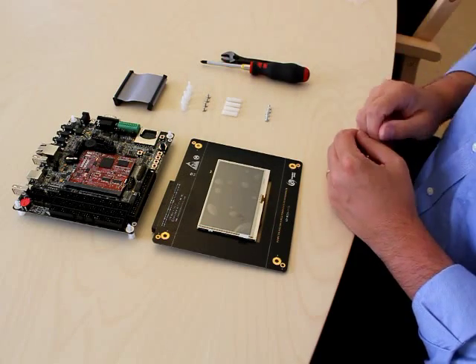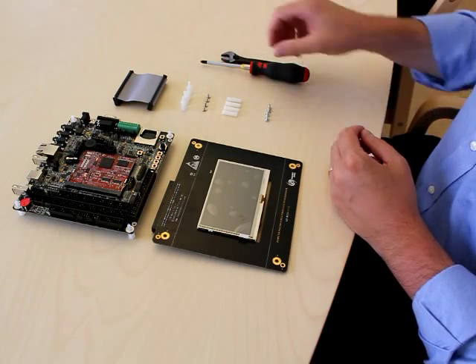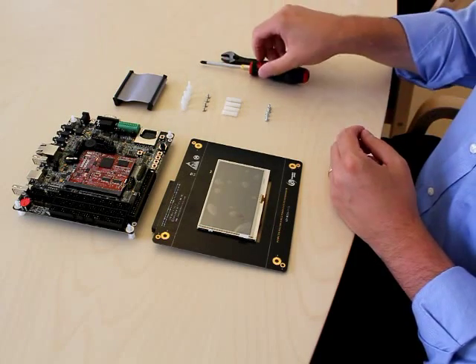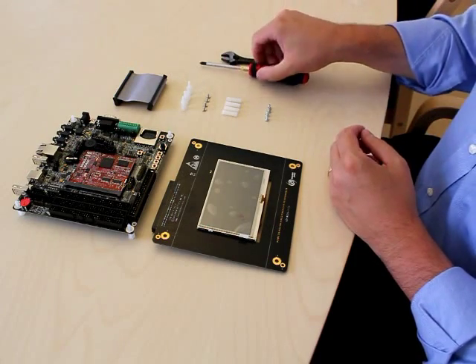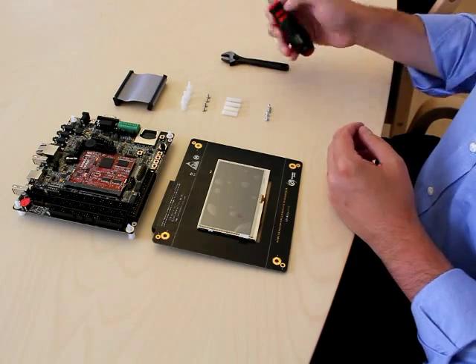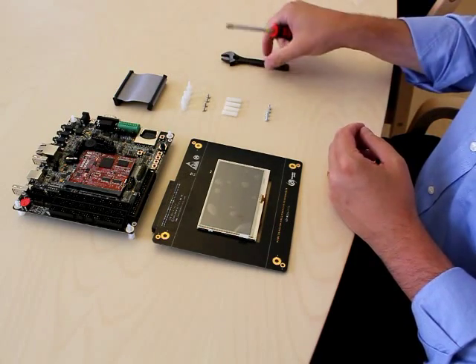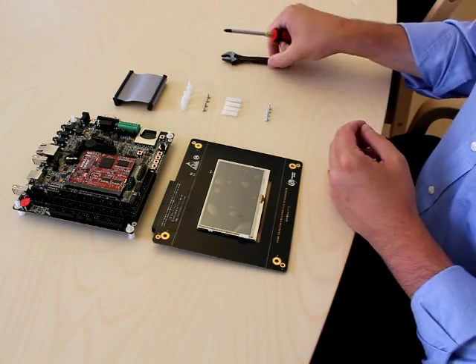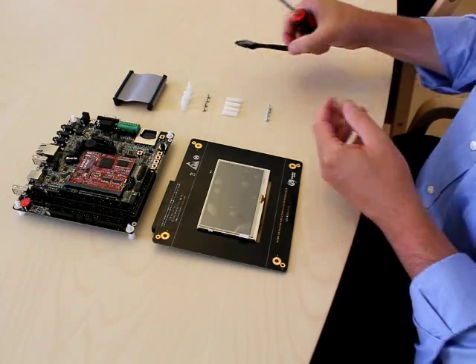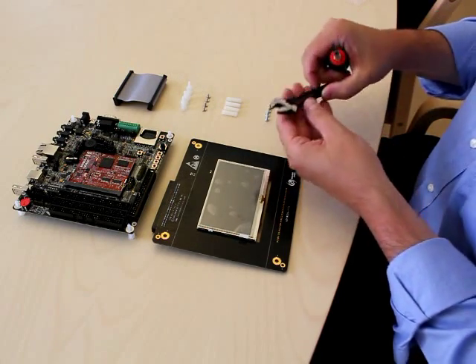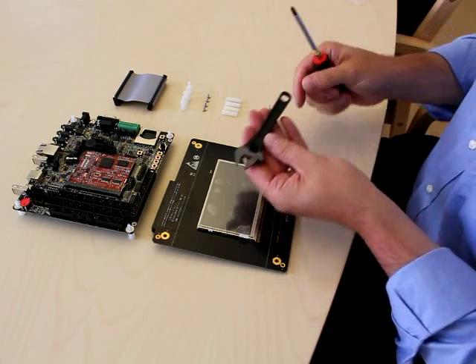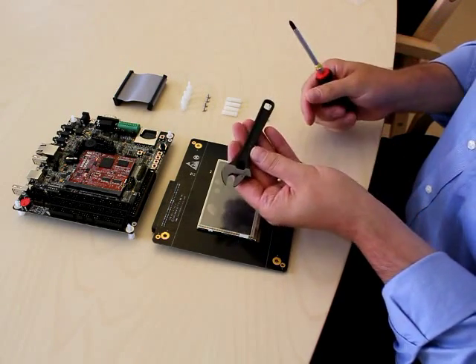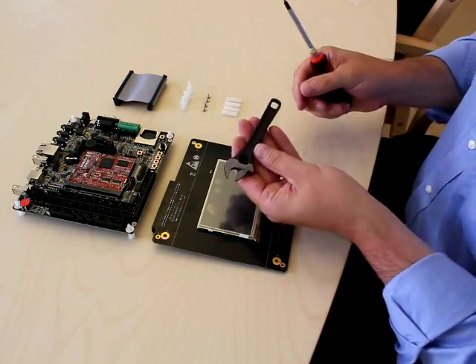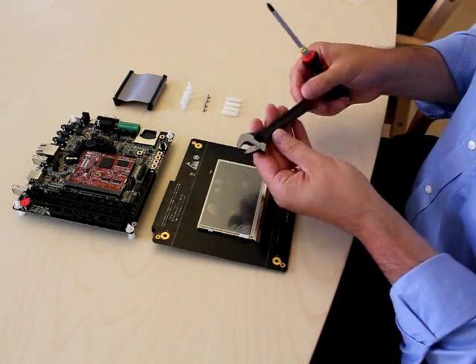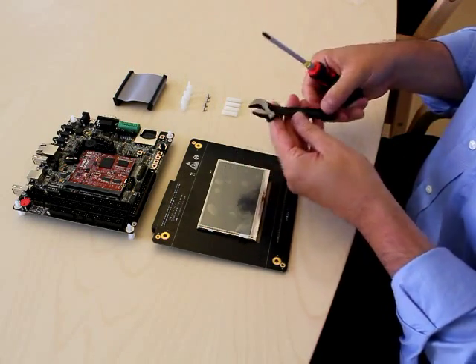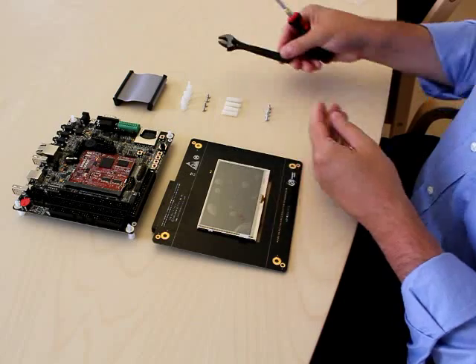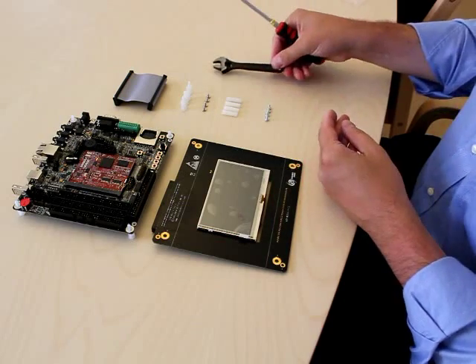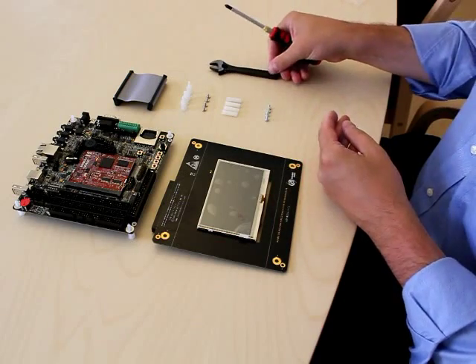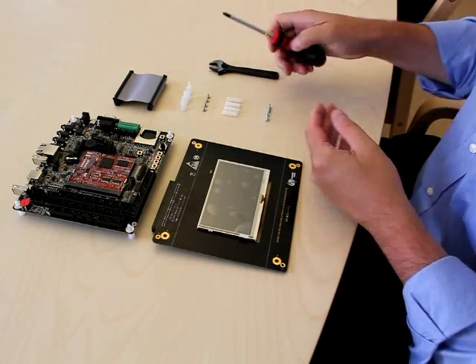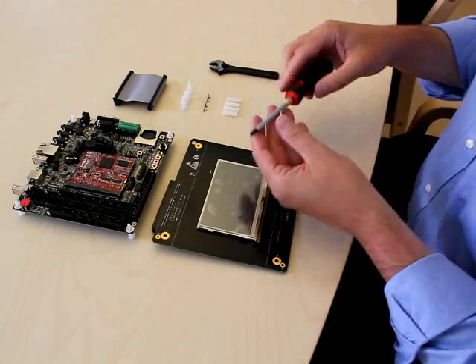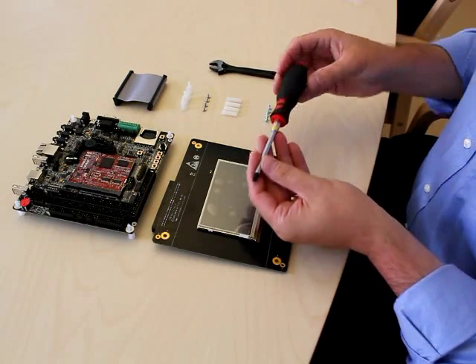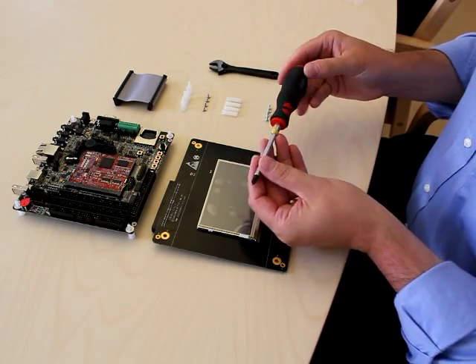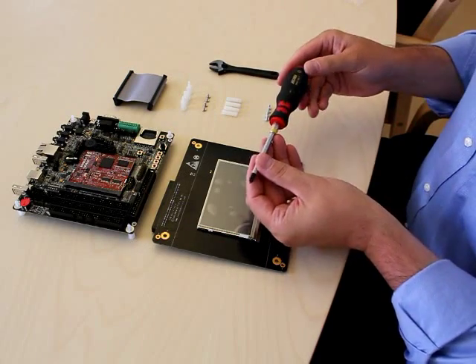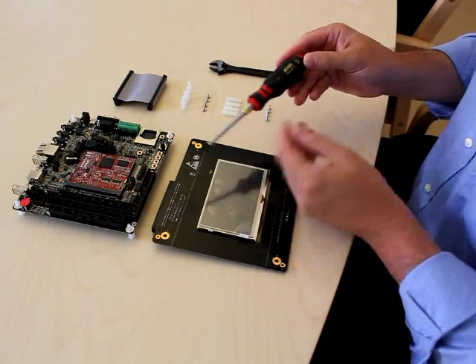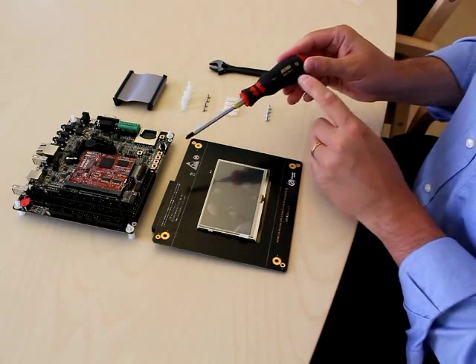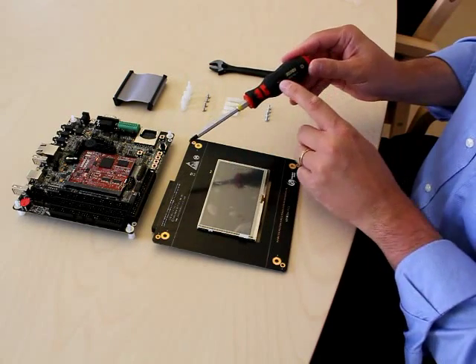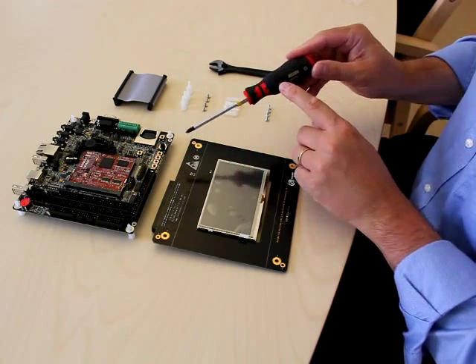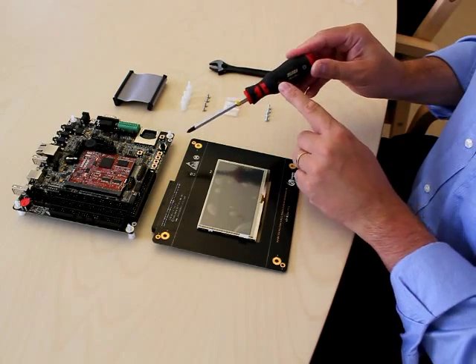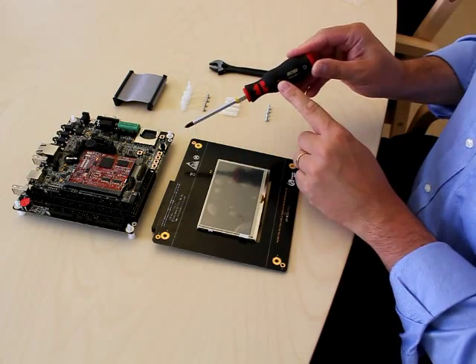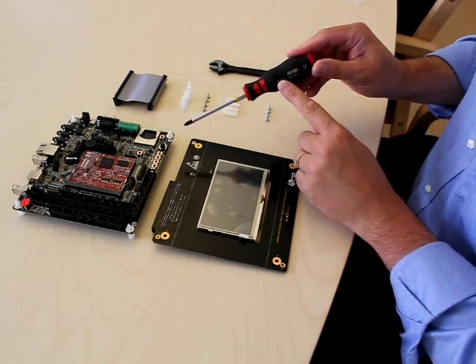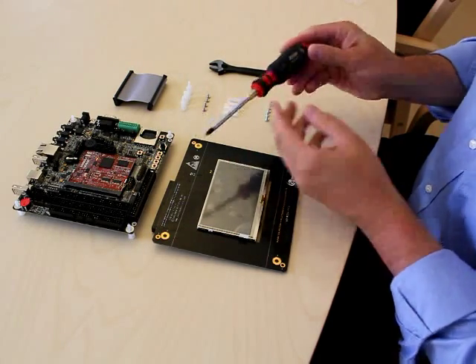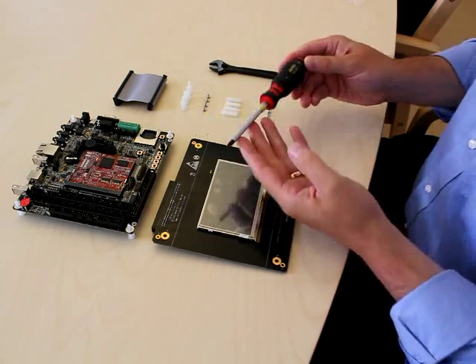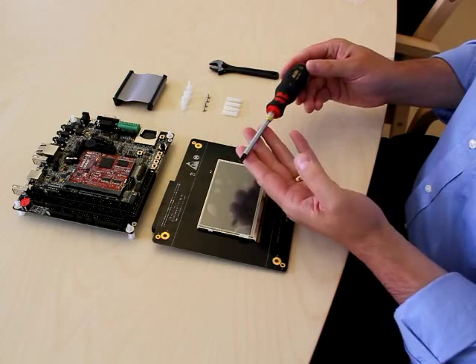What you need is an adjustable spanner, a small one preferably, and a Philips number one screwdriver.